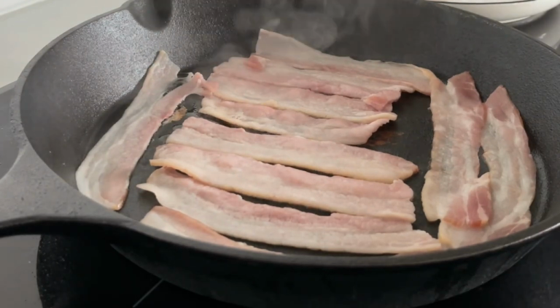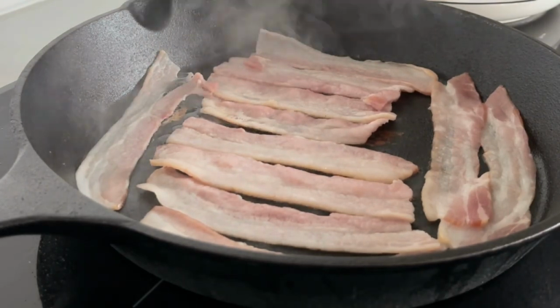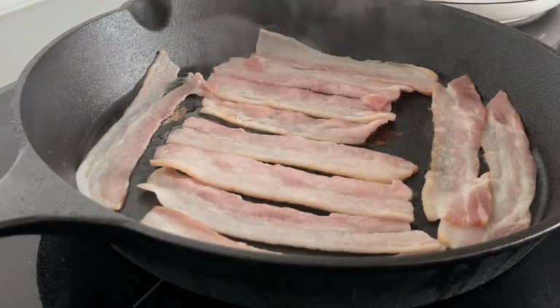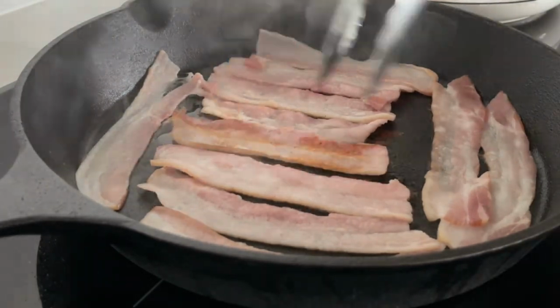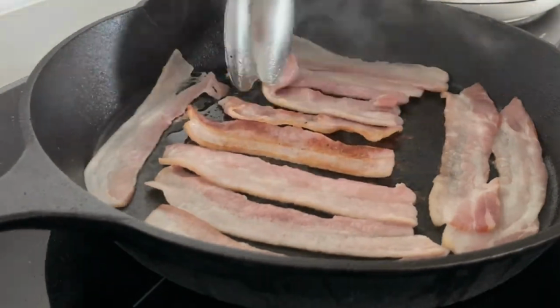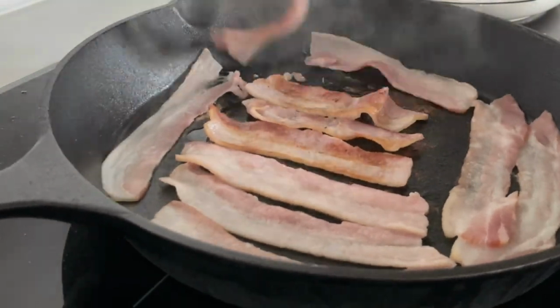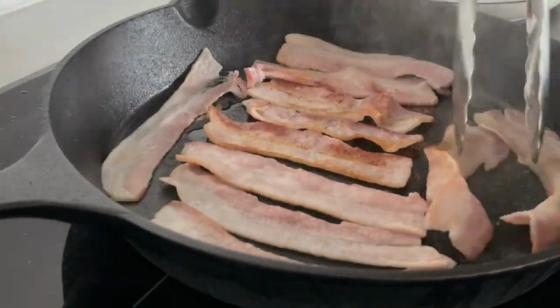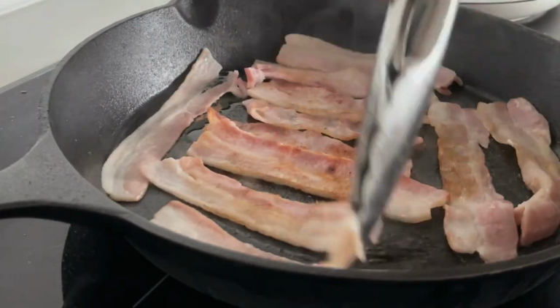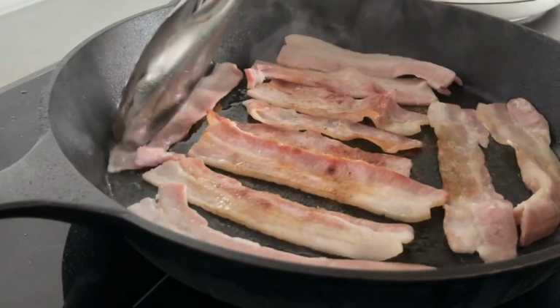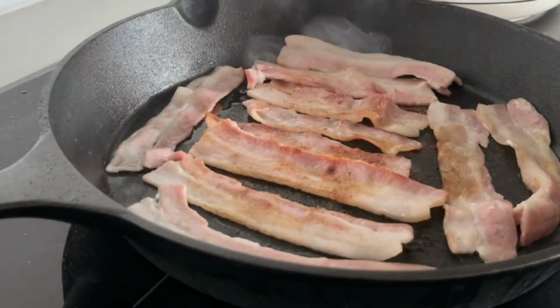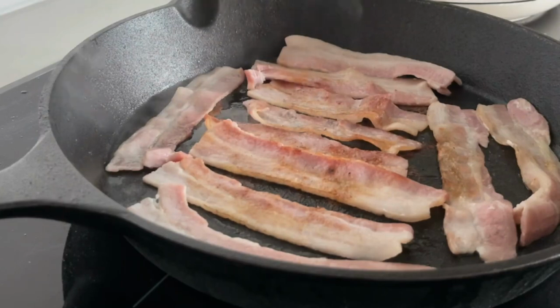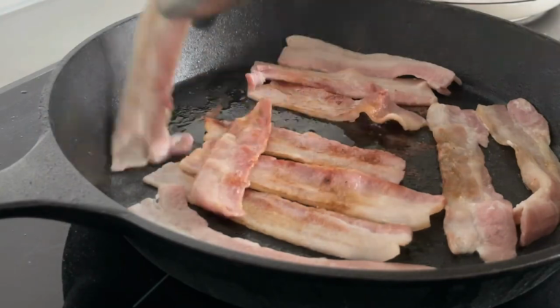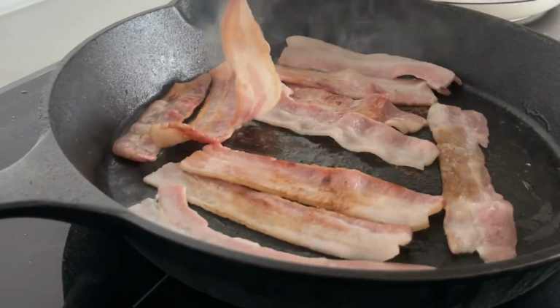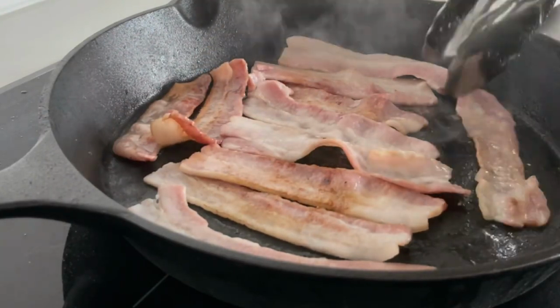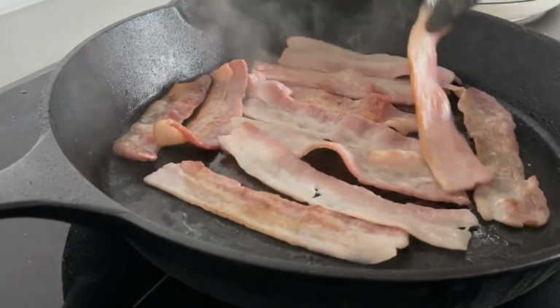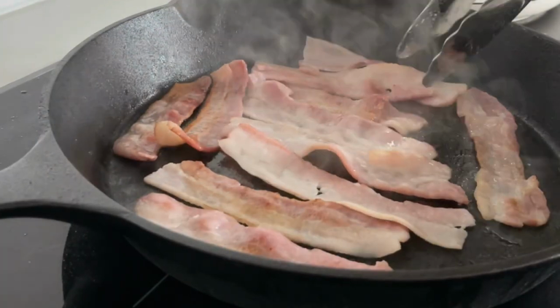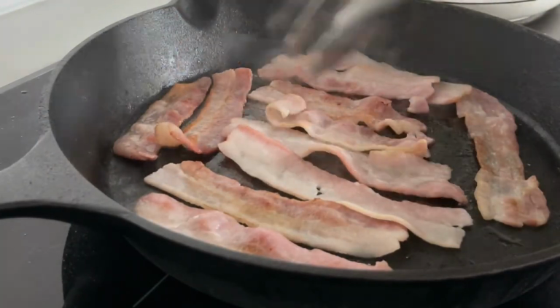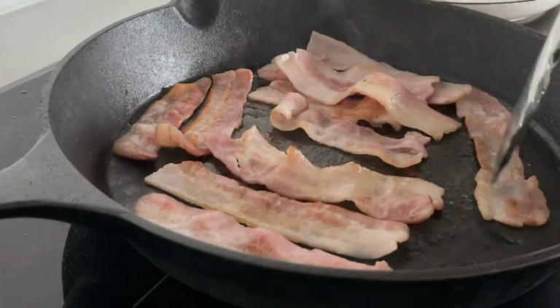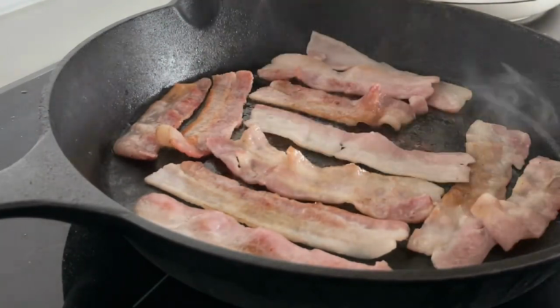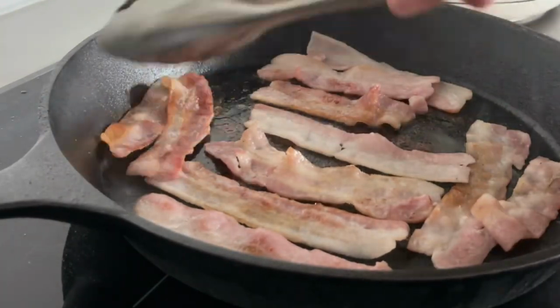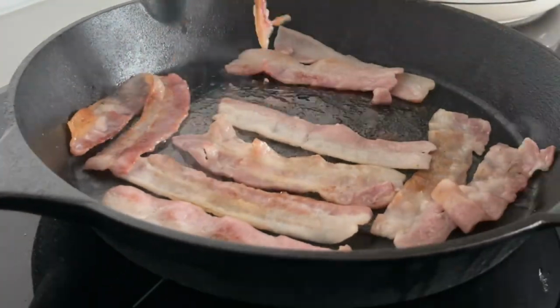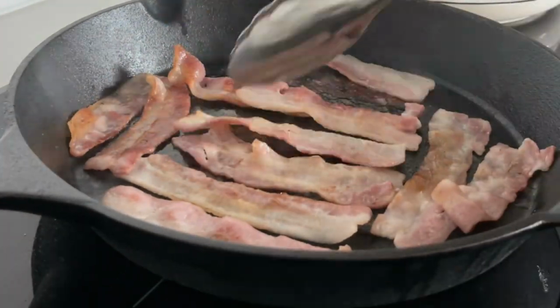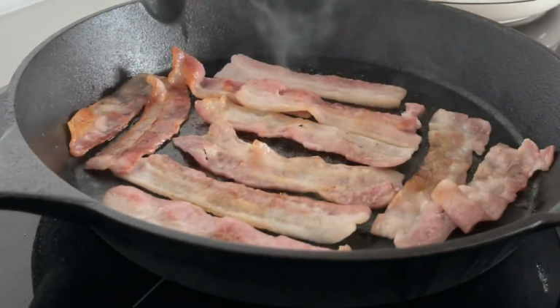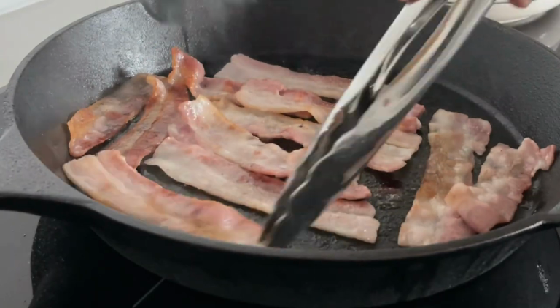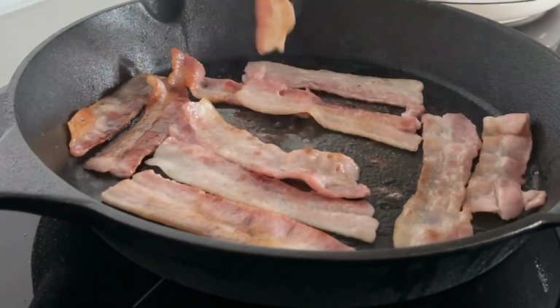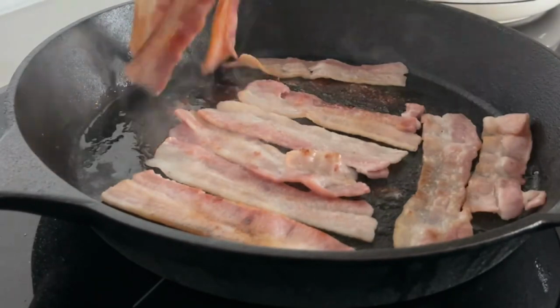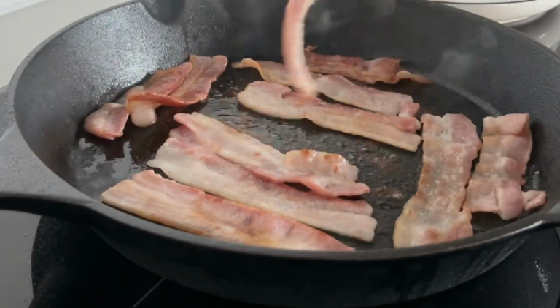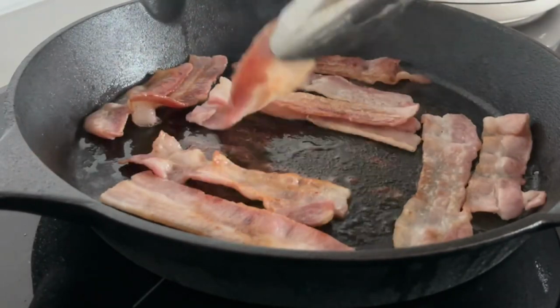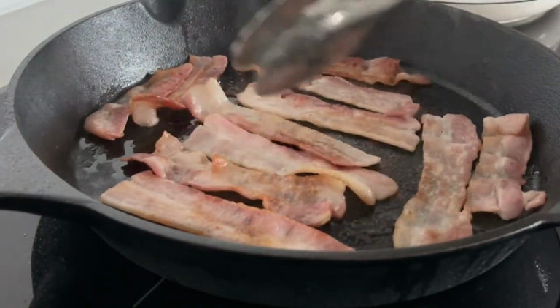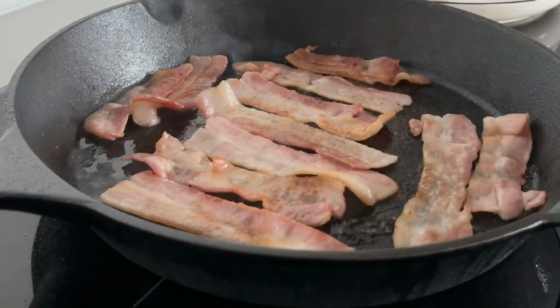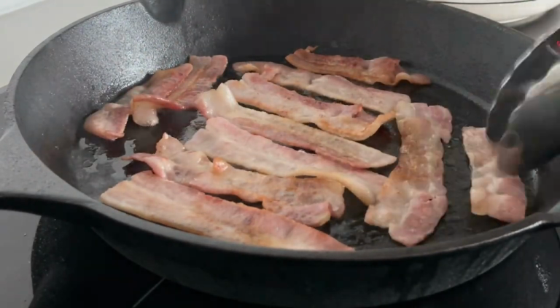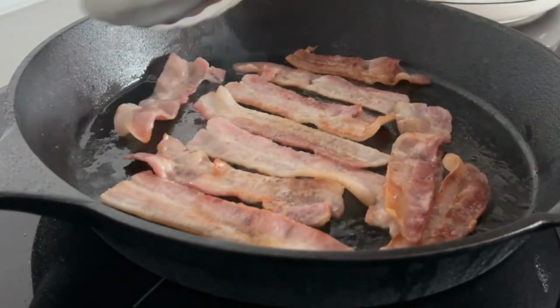They're going to spend 15 minutes in there. Turn them around, move them around. Make use of the hot and cooler parts of your pan so you get even cooking.